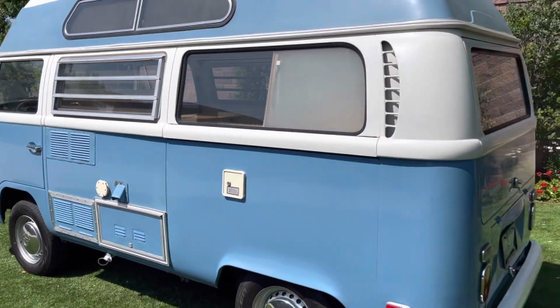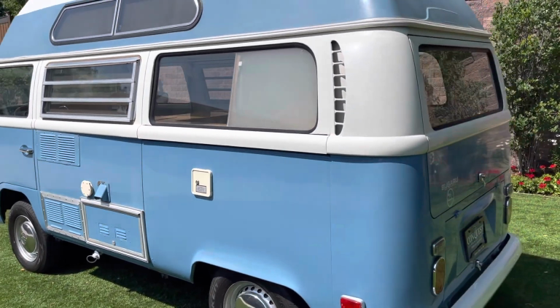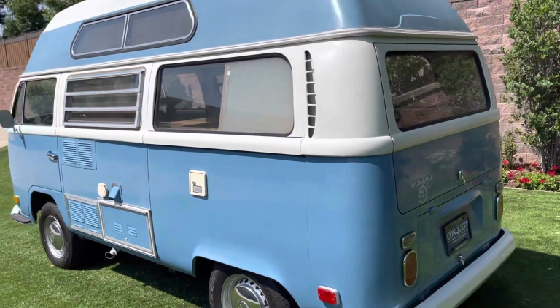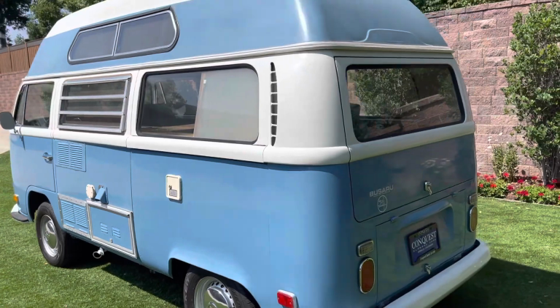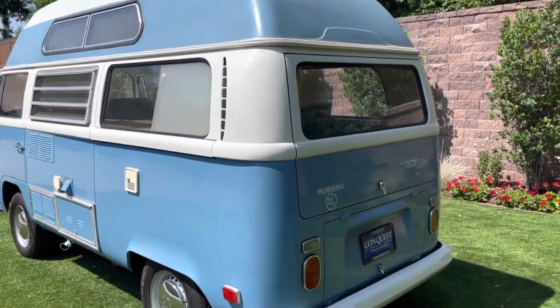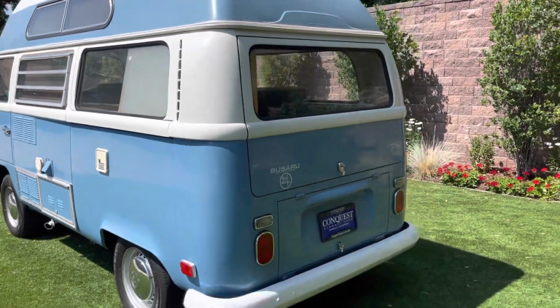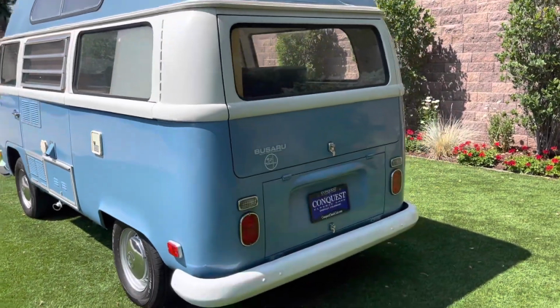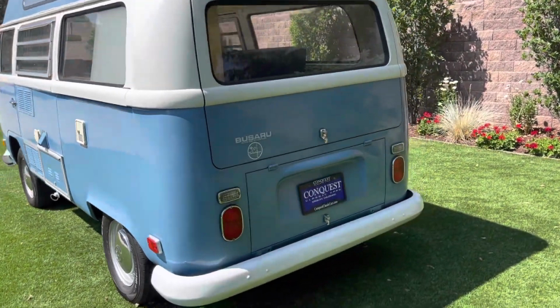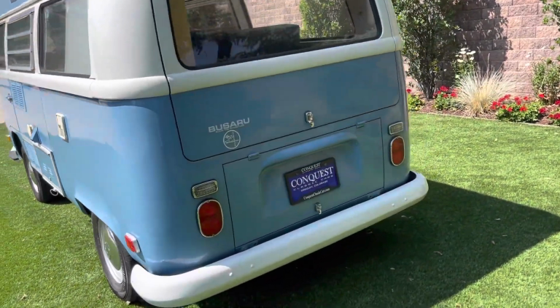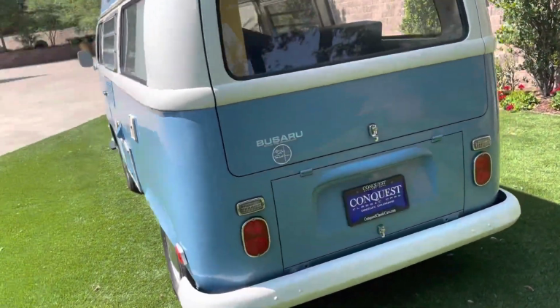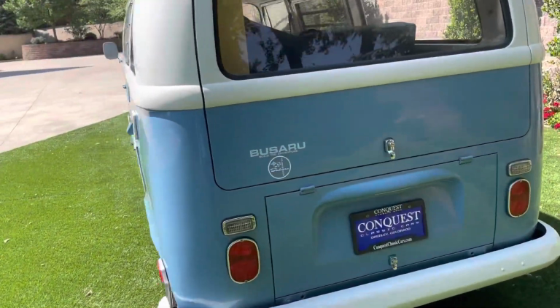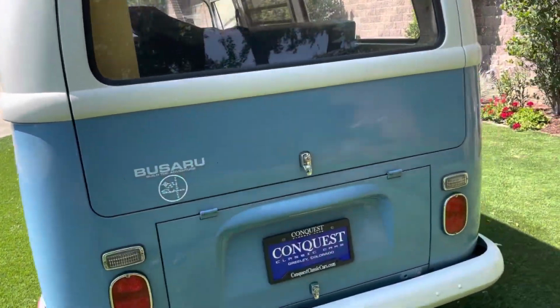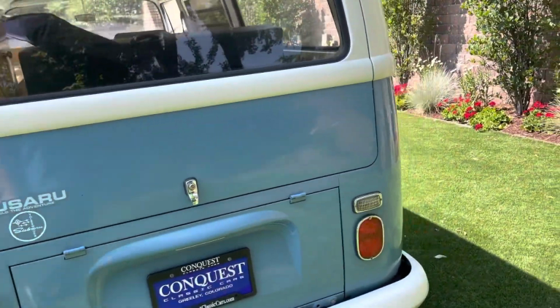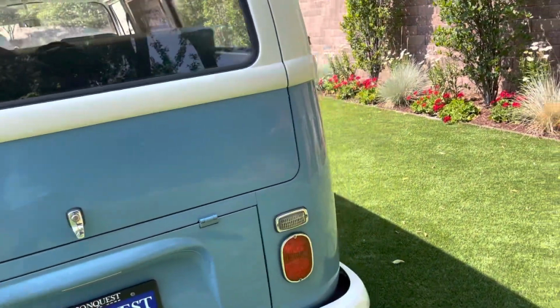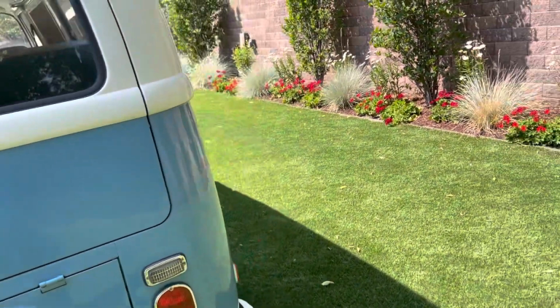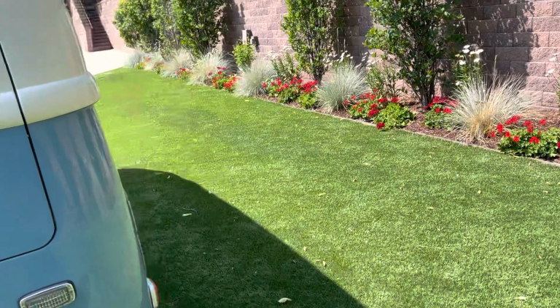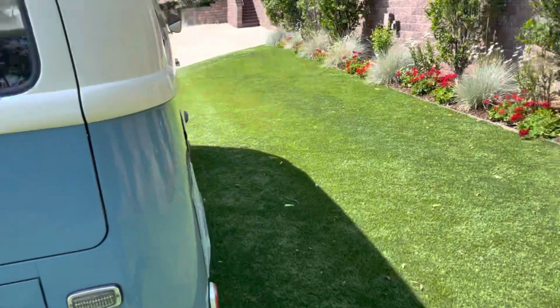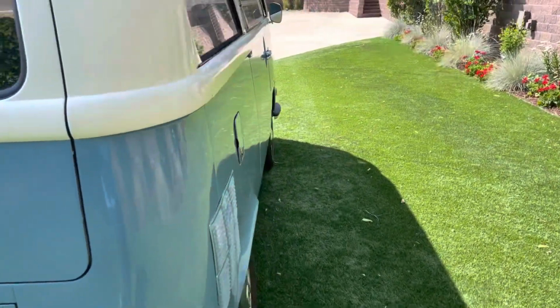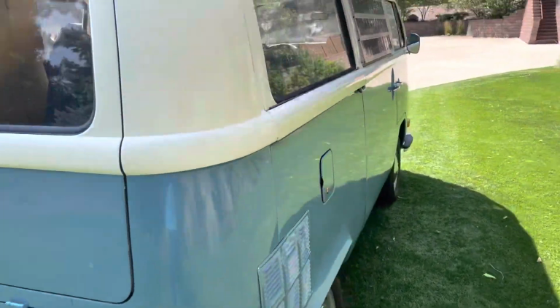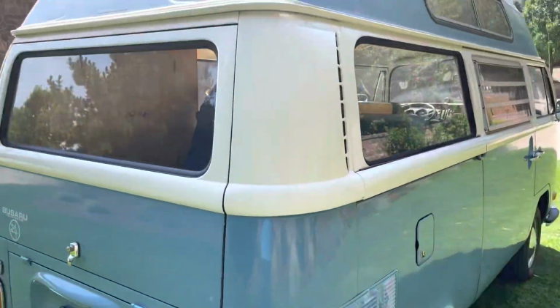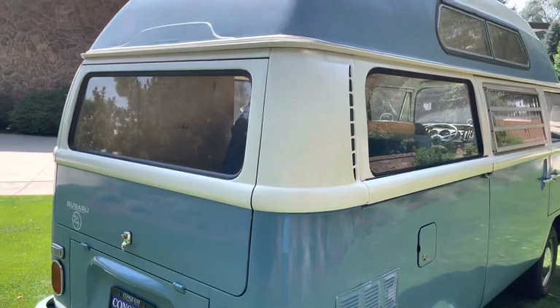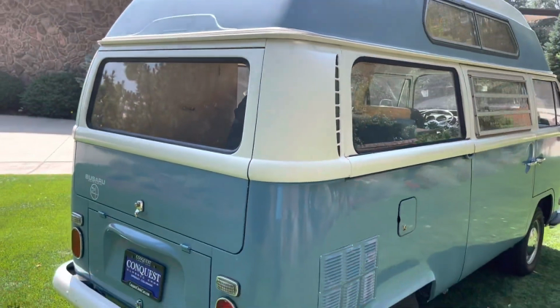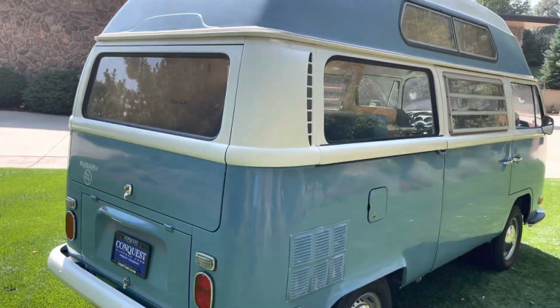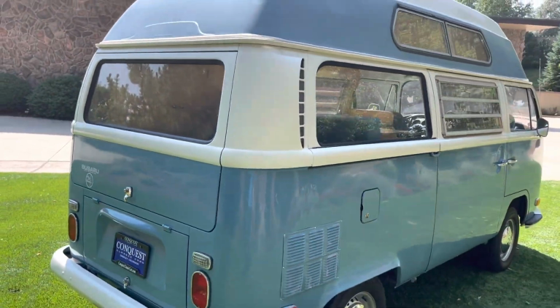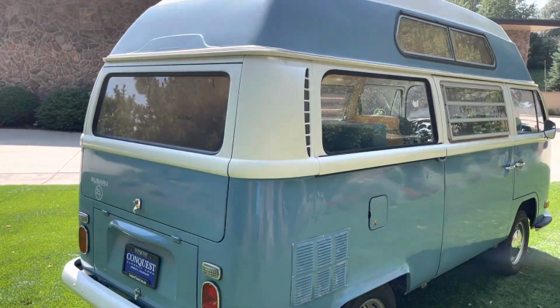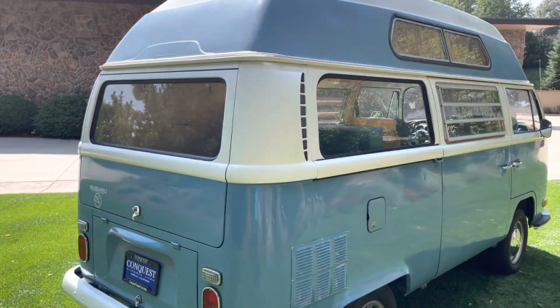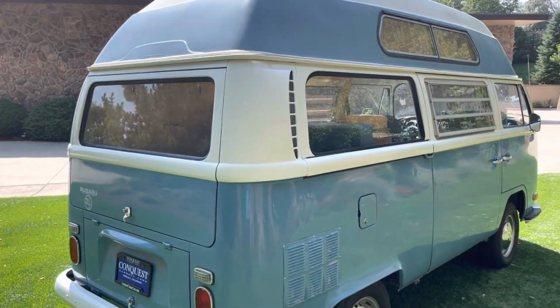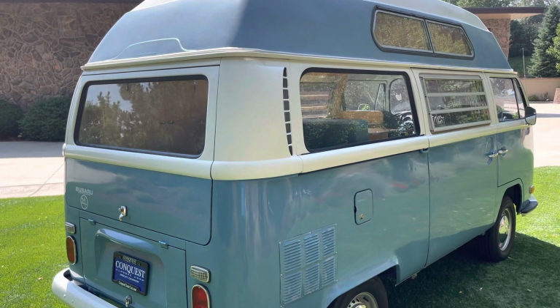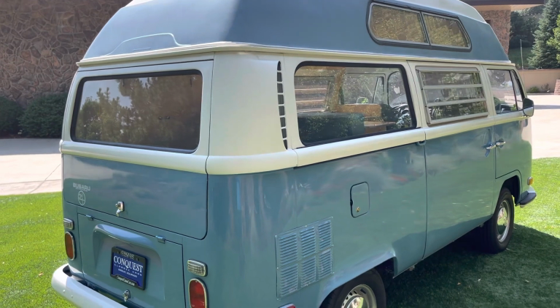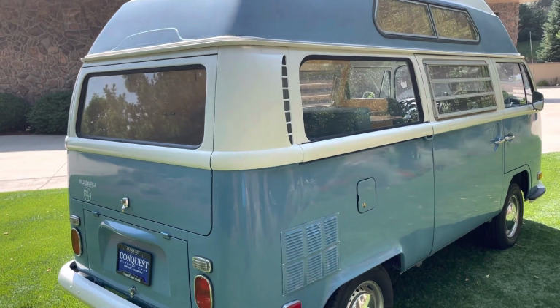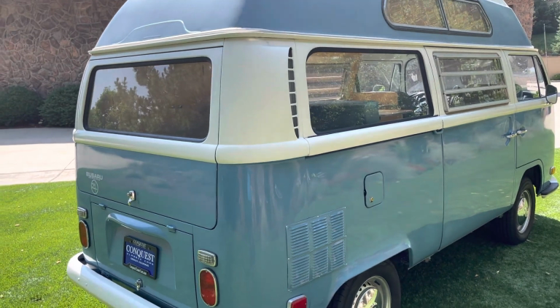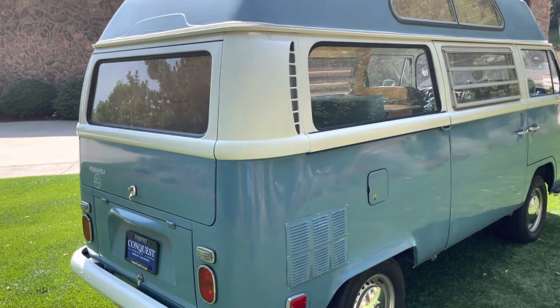This bus is actually pretty unique. It came out of Southern California originally. It was actually purchased by a local VW collector and restorer who was actually the one that did the Subaru swap and conversion and redid the interior on this one.